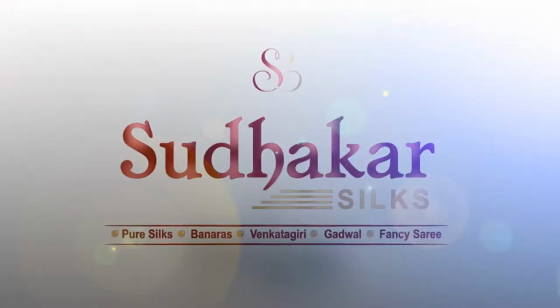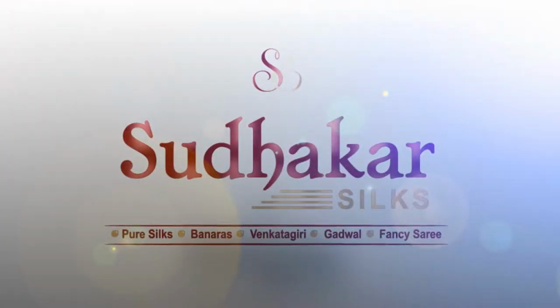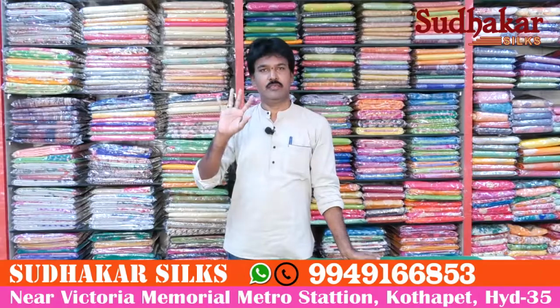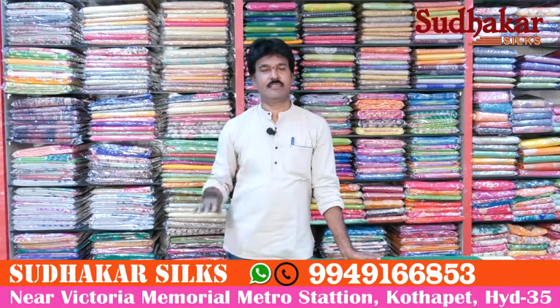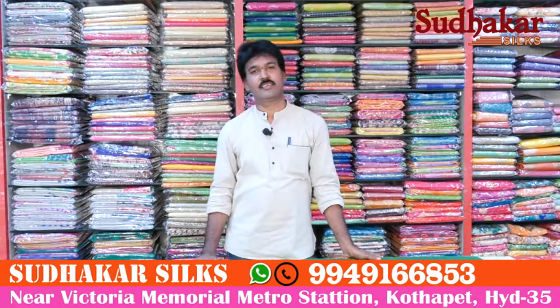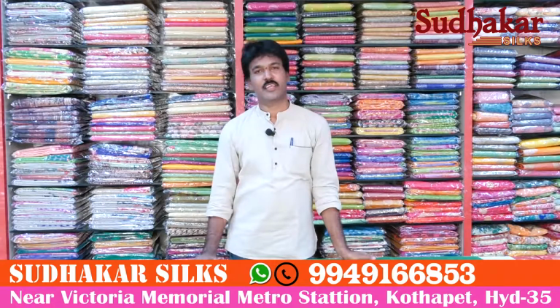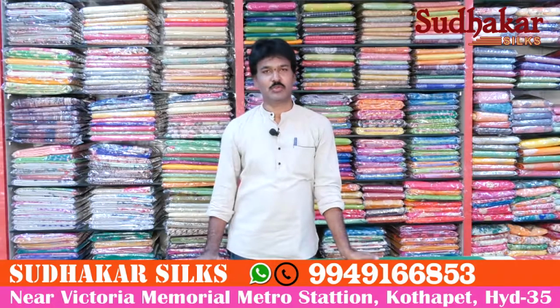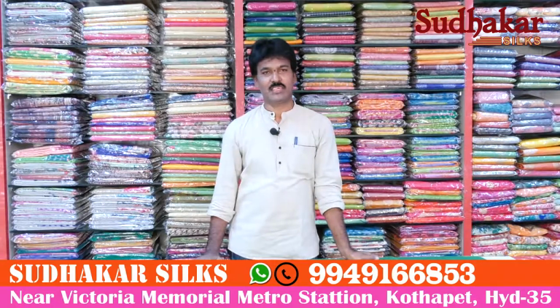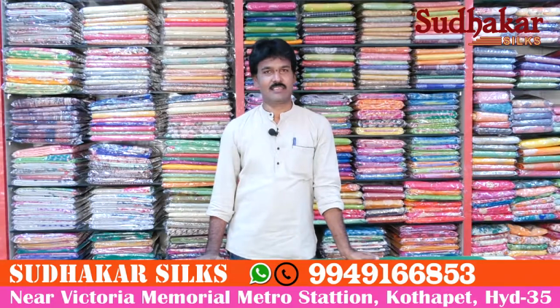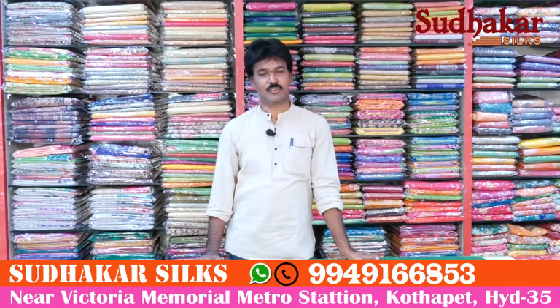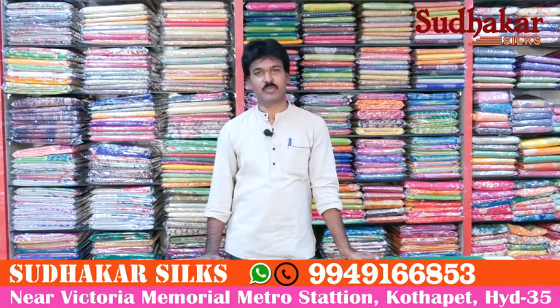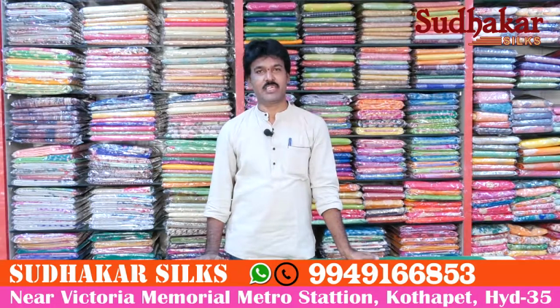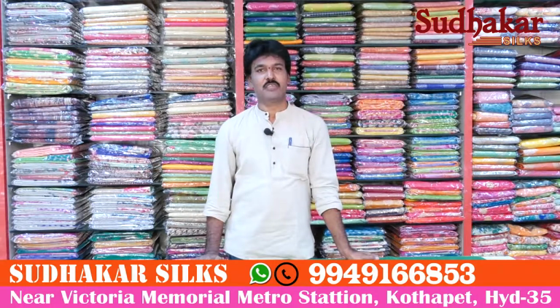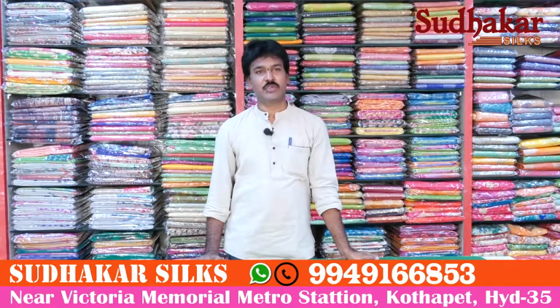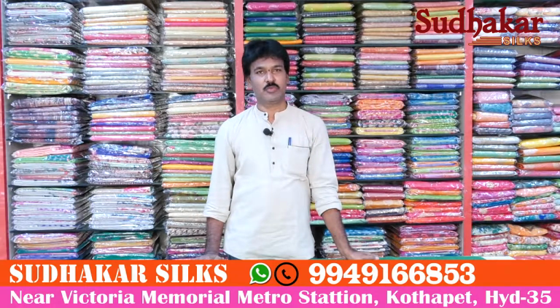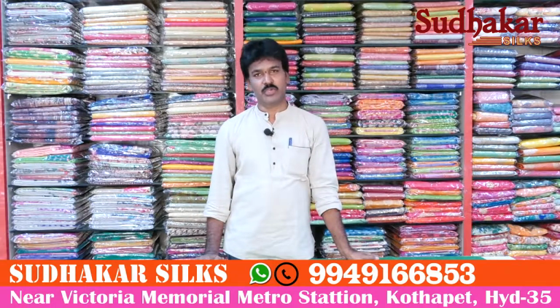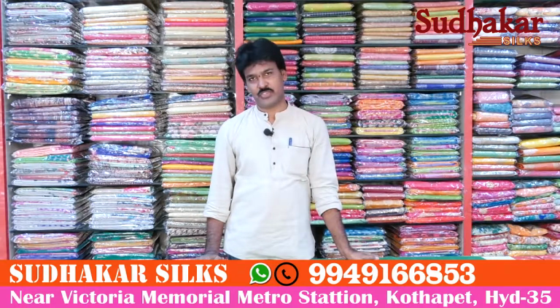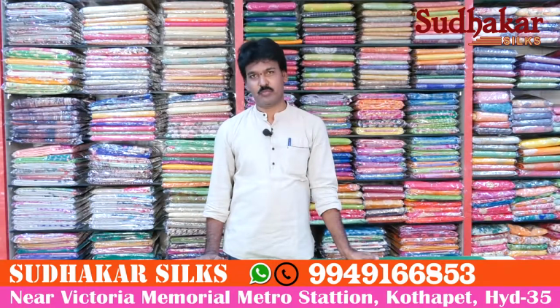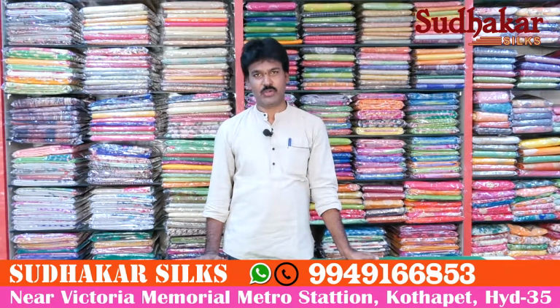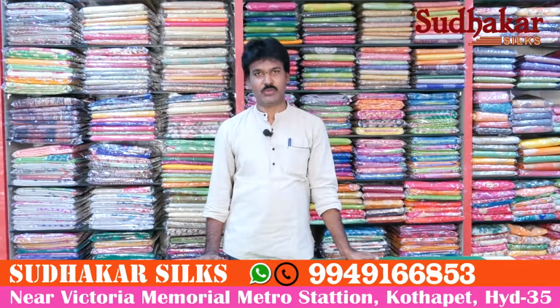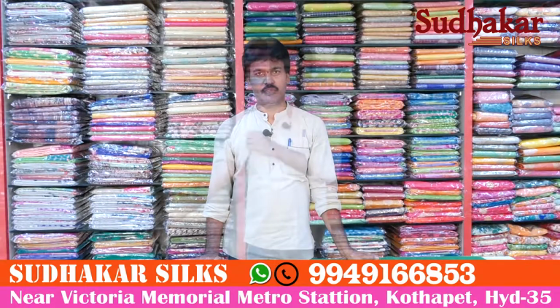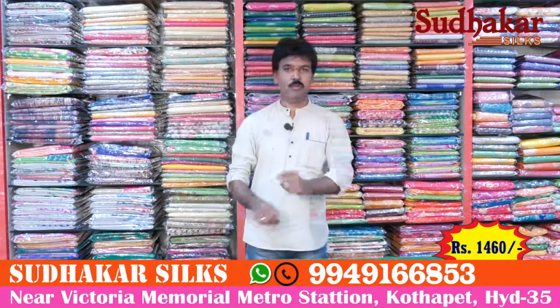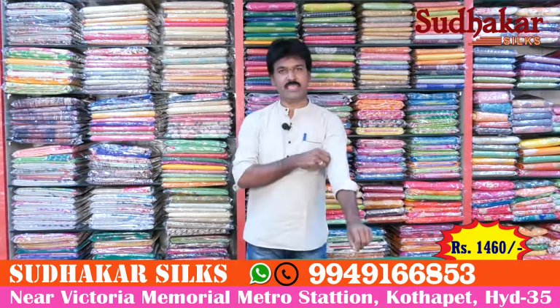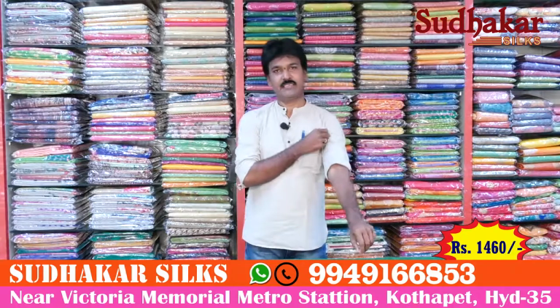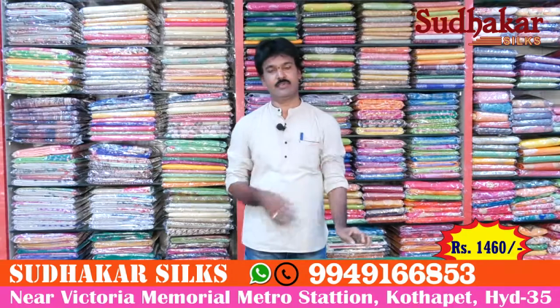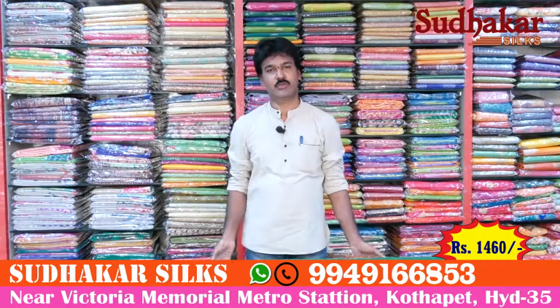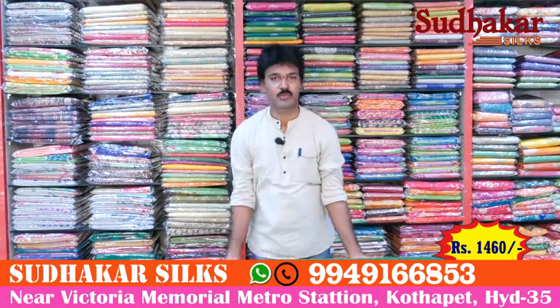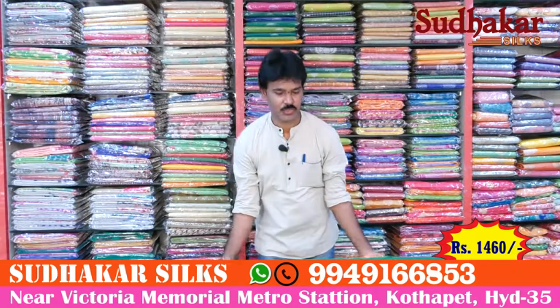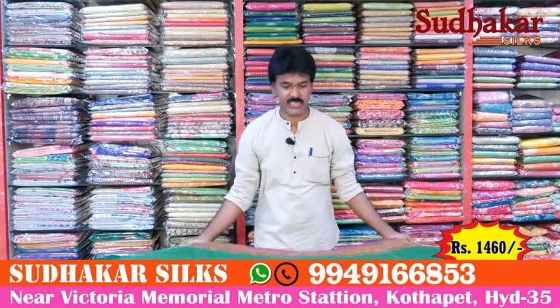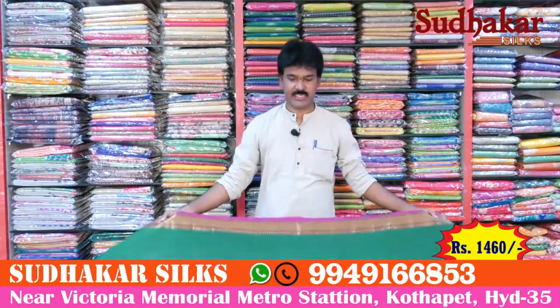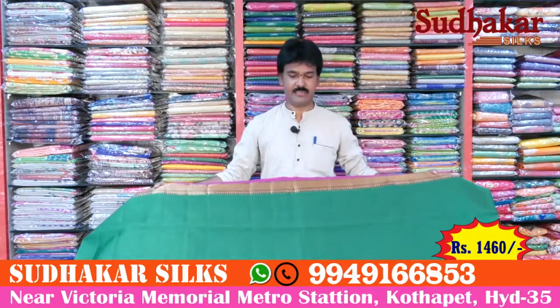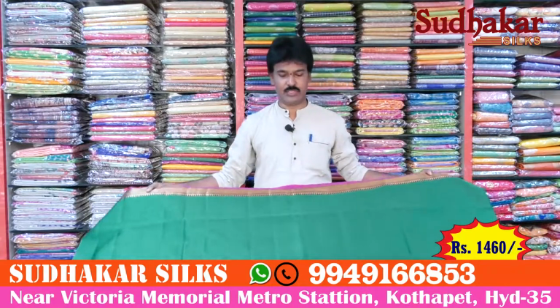Hi Weavers, welcome to Sudhakar Sears, Kotapeh. Victoria Memorial Metro Station opposite. Now we have the latest collection available here.